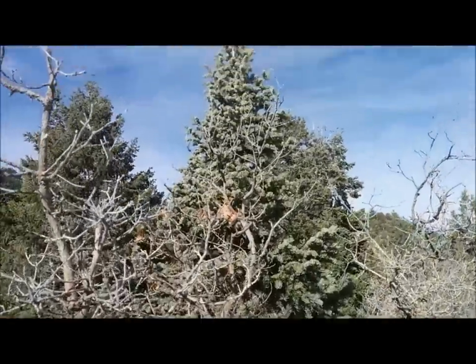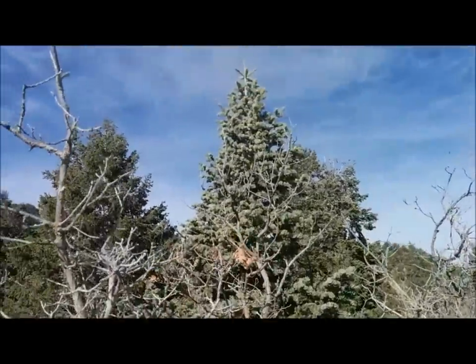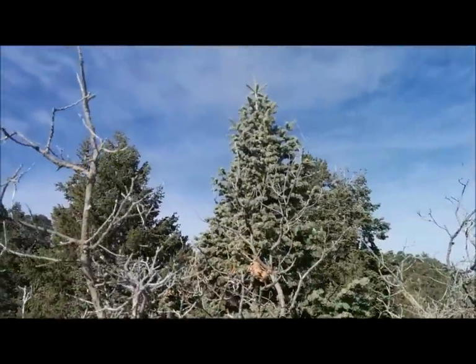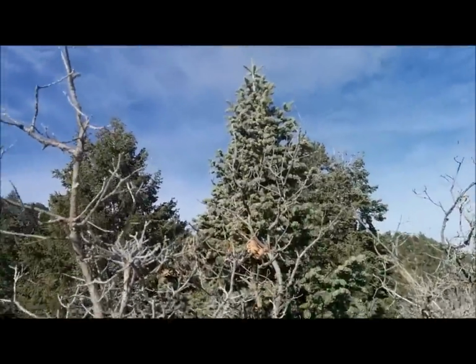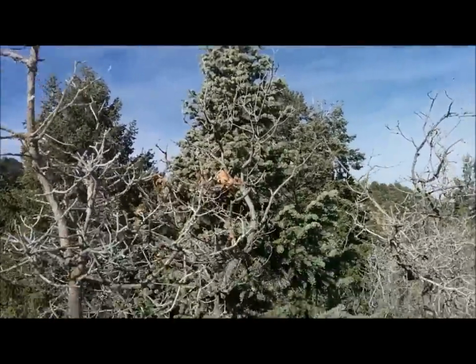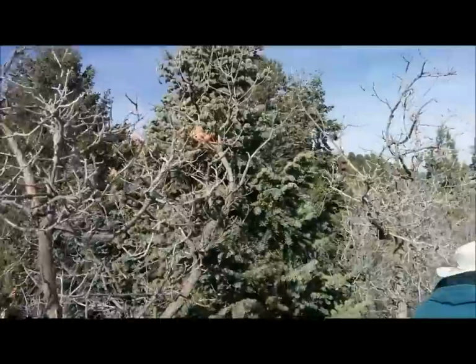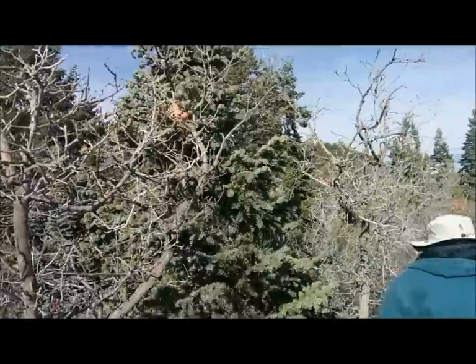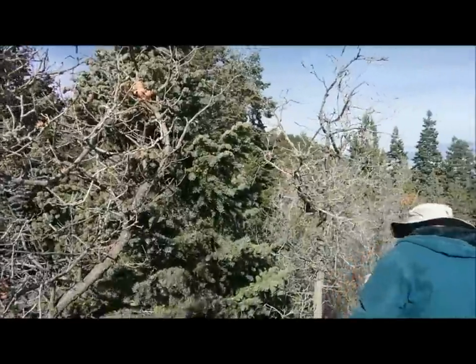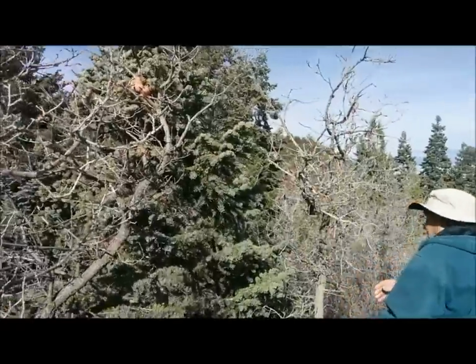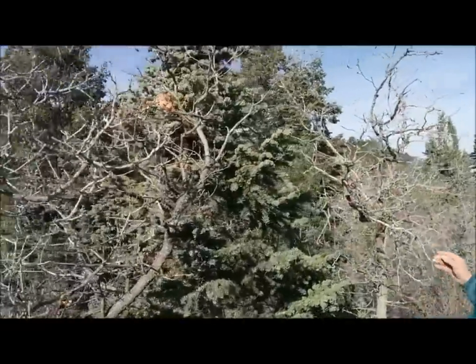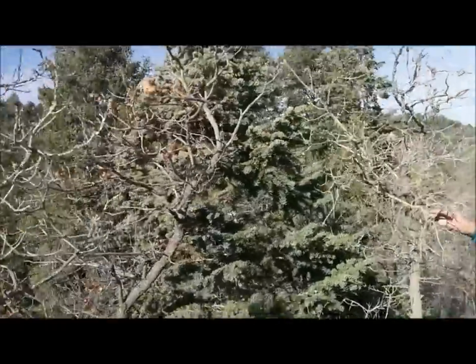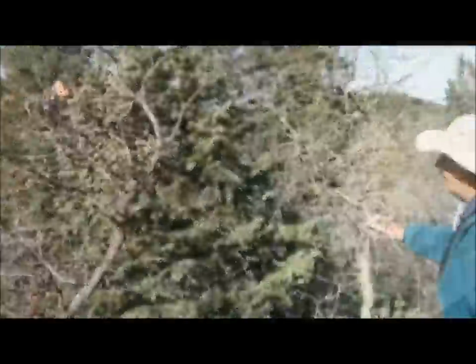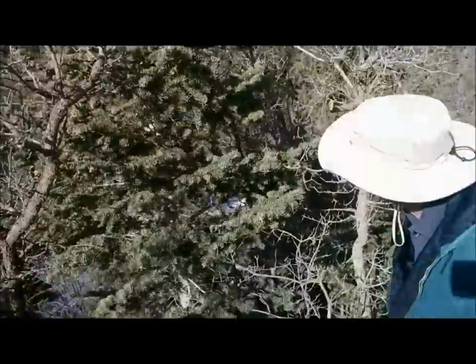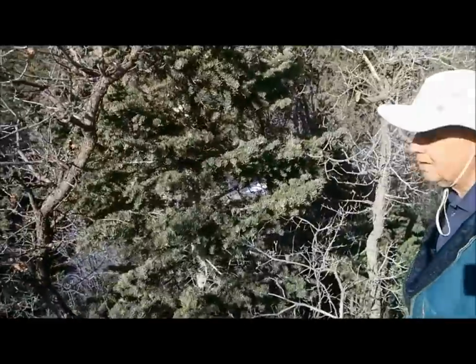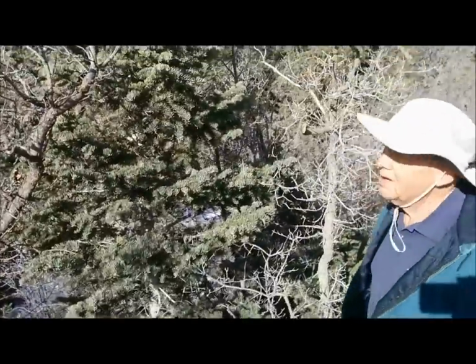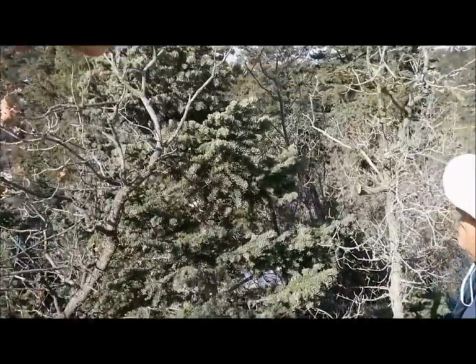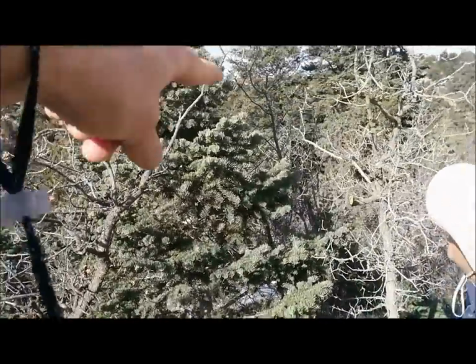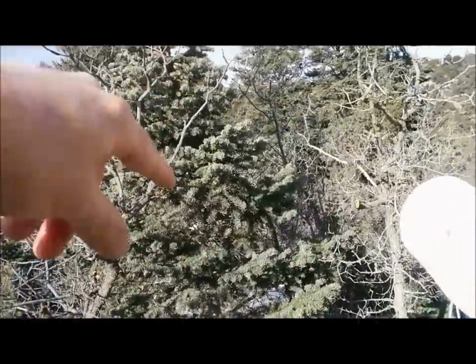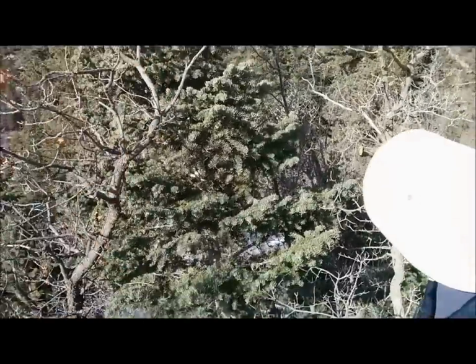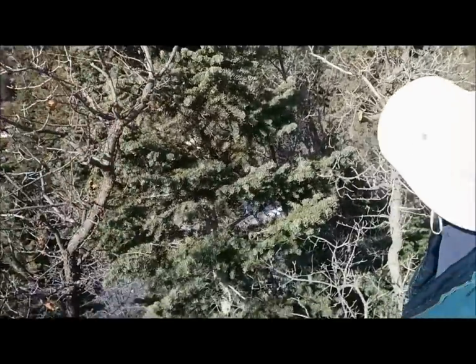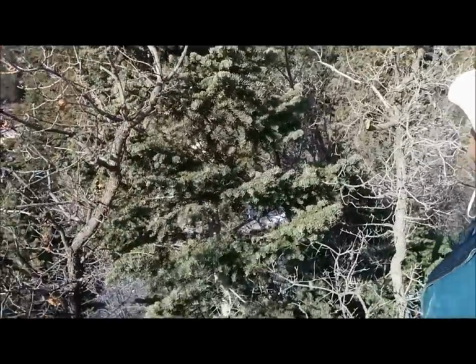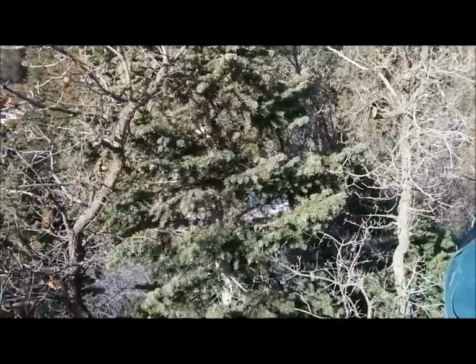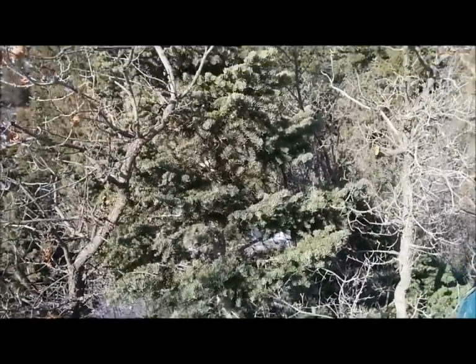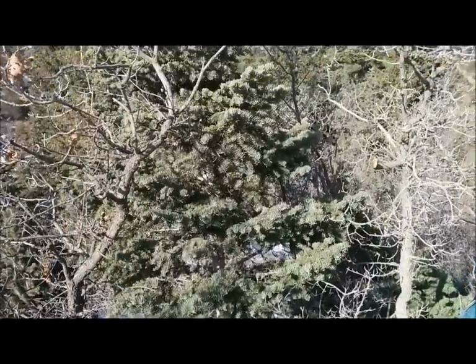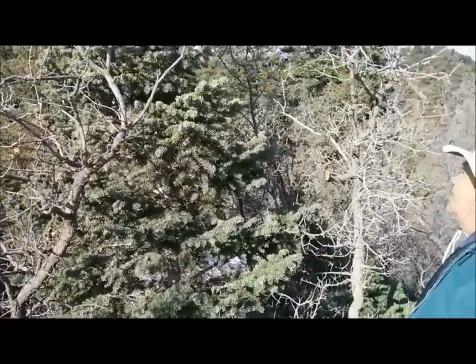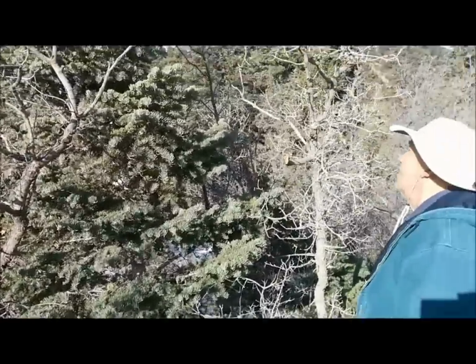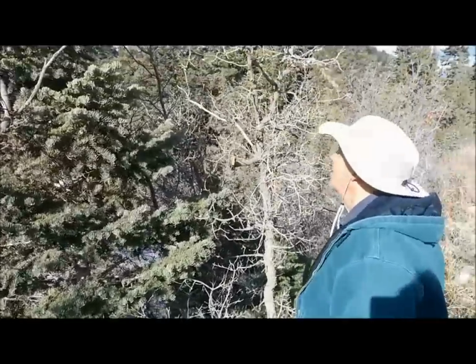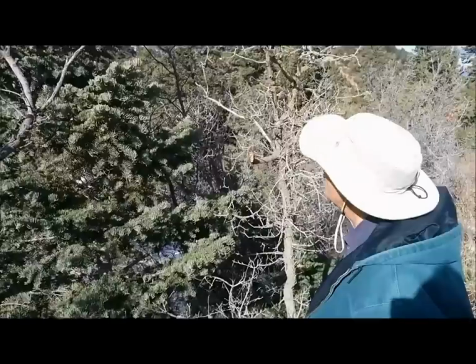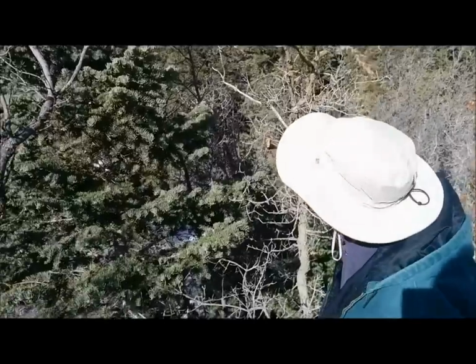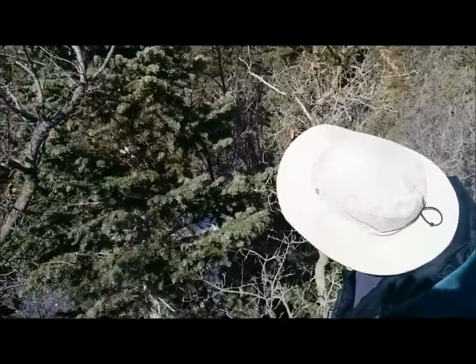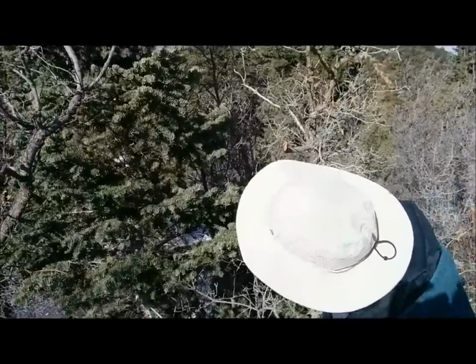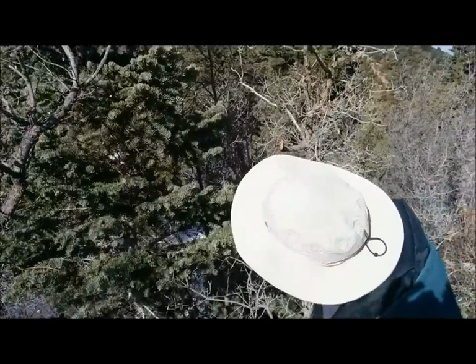We found a tree that looks pretty nice, so we're thinking about cutting it. Now this top right here is pretty sparse, but I think up against the wall that would be a pretty nice tree. I think that's good enough for me.